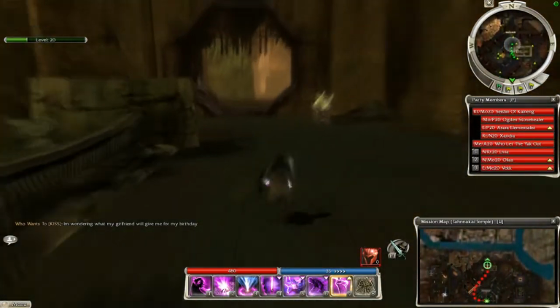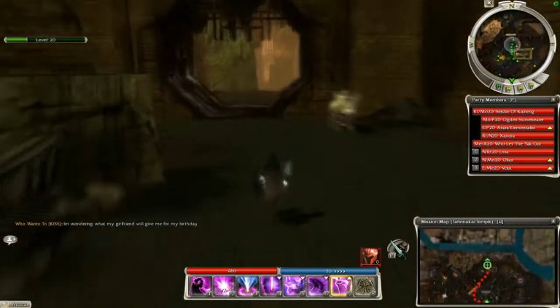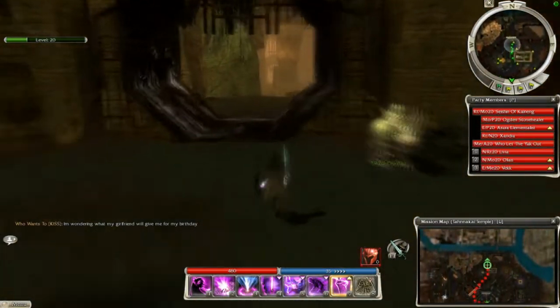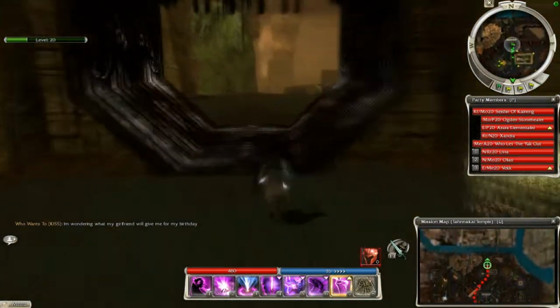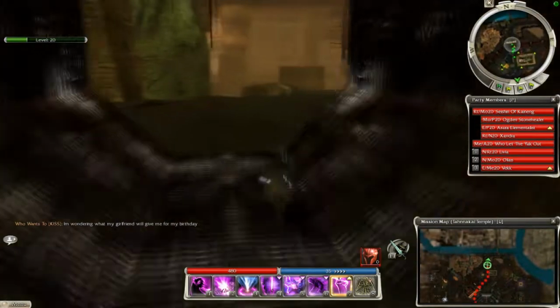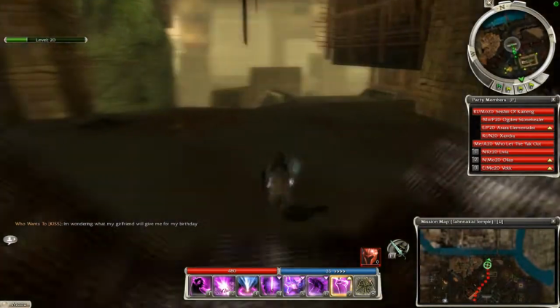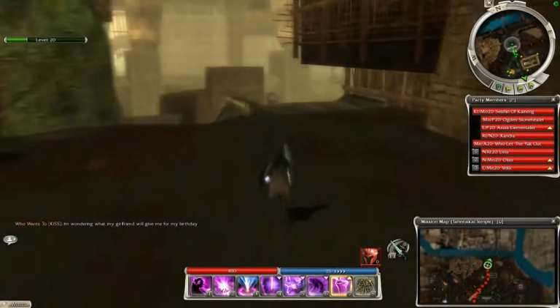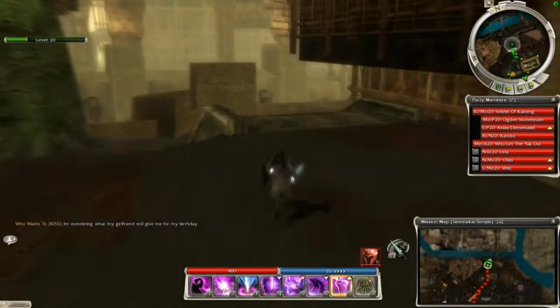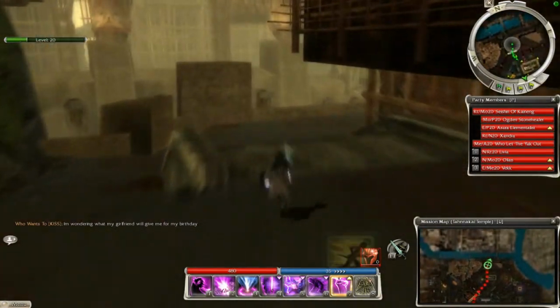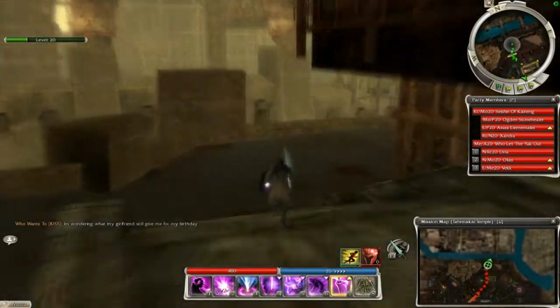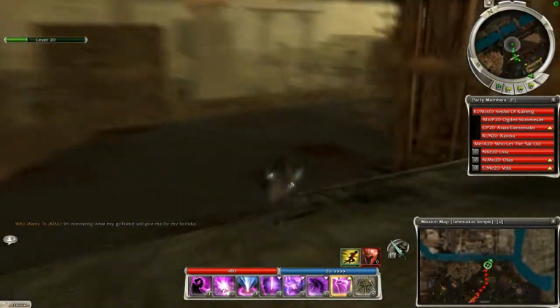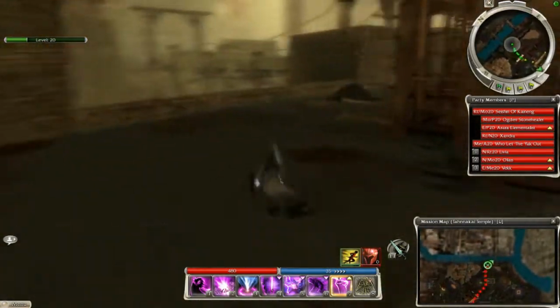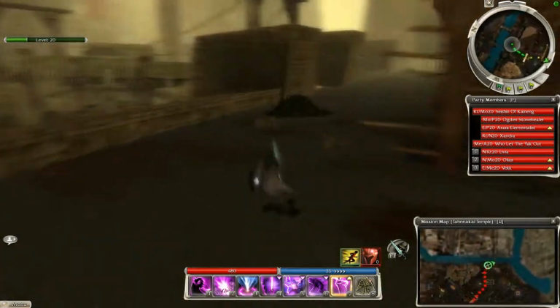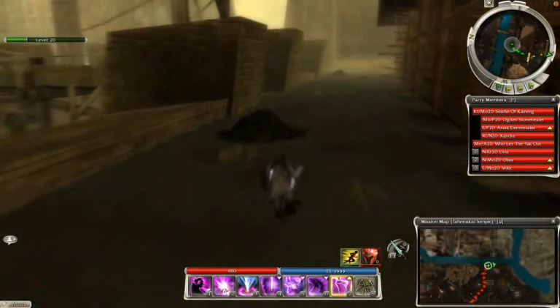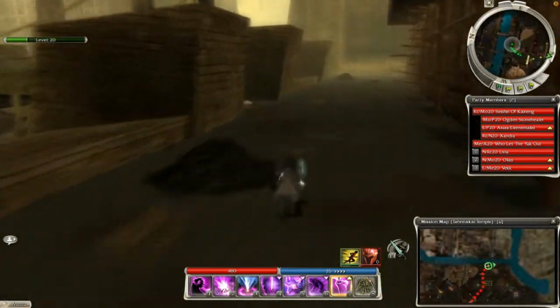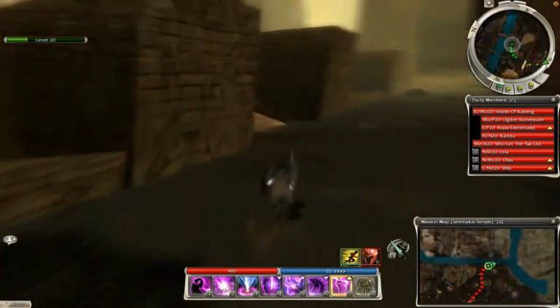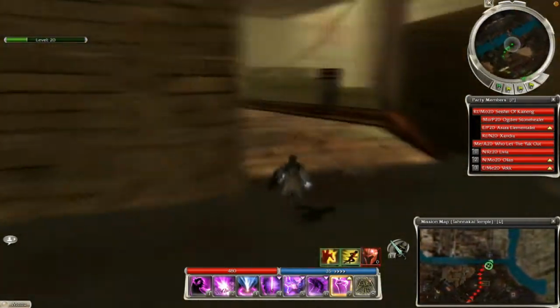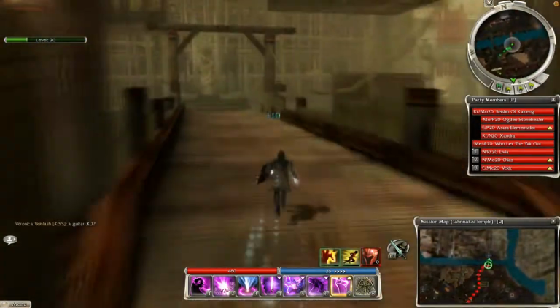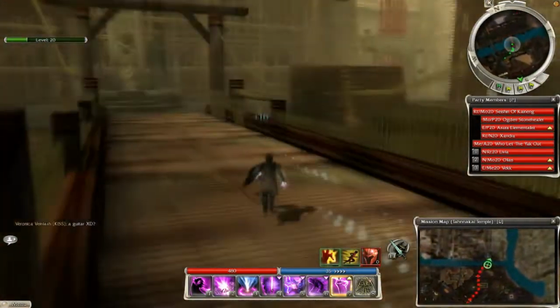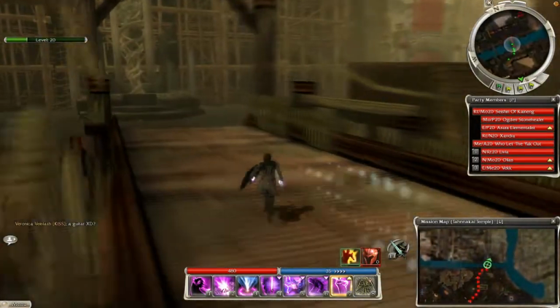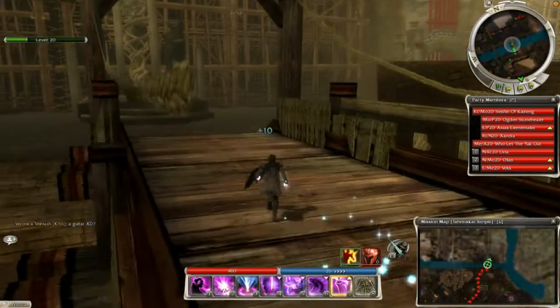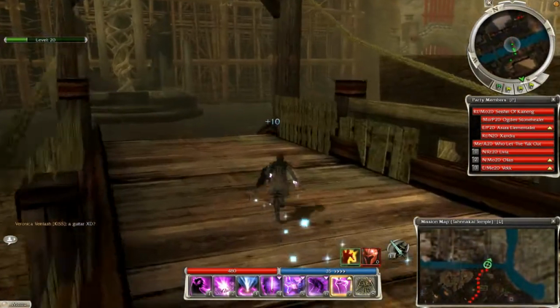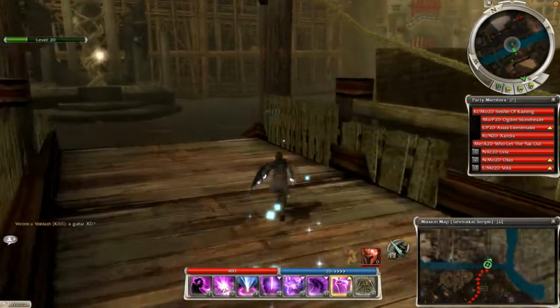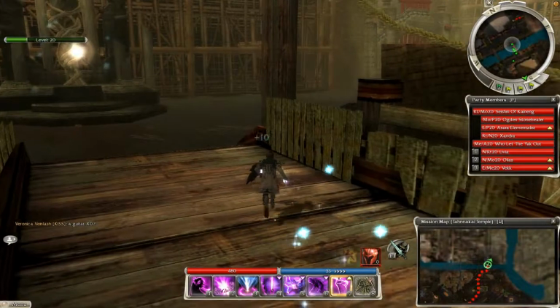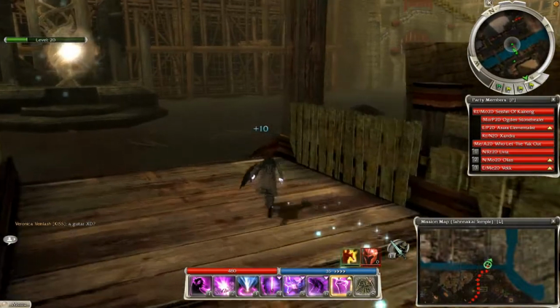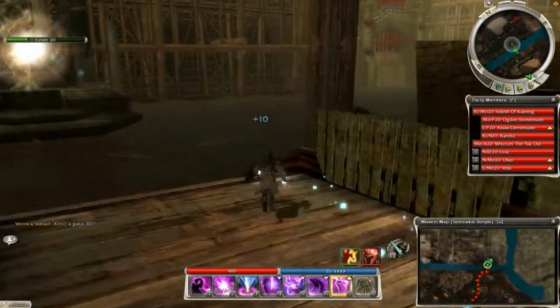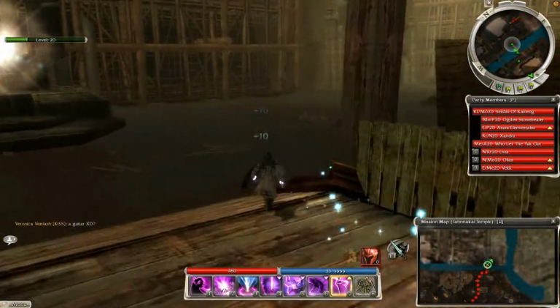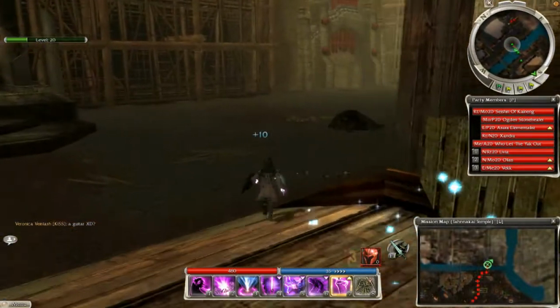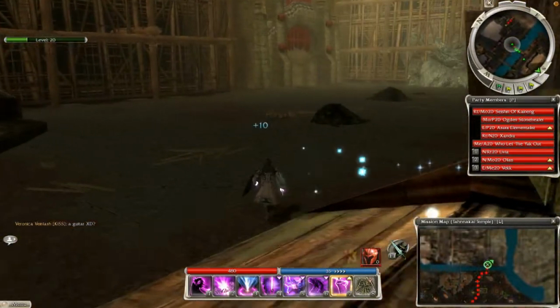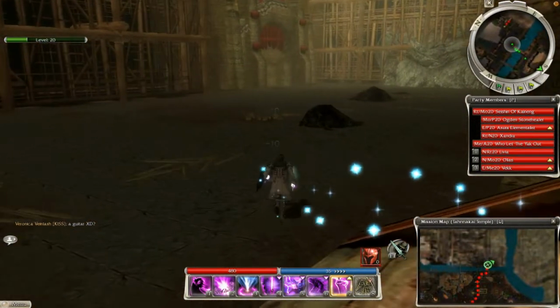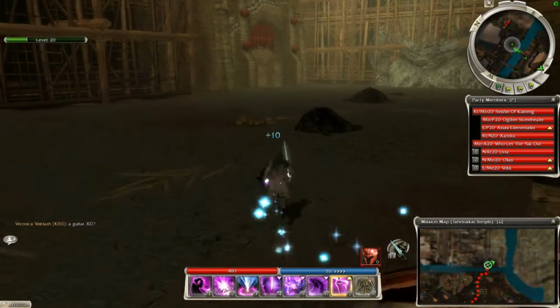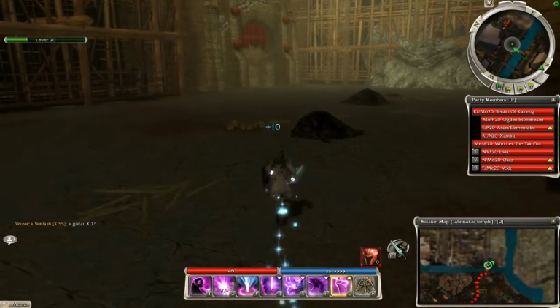Then just follow the route on the map, cross this bridge right here, and there you go — you should find some Temple Guardians right up here.